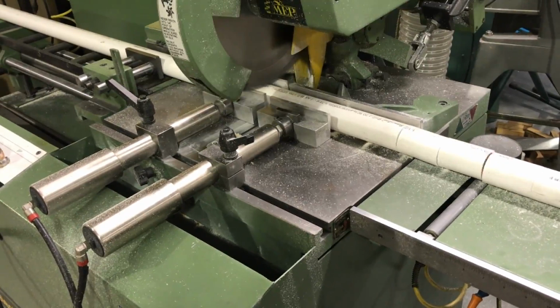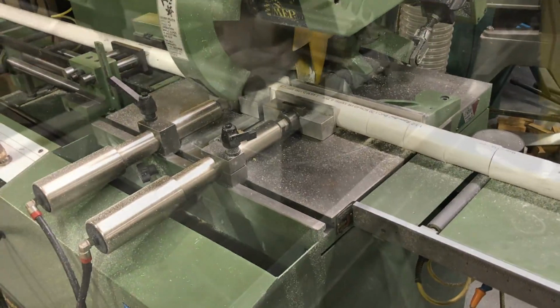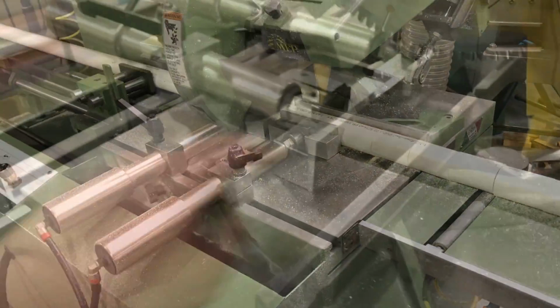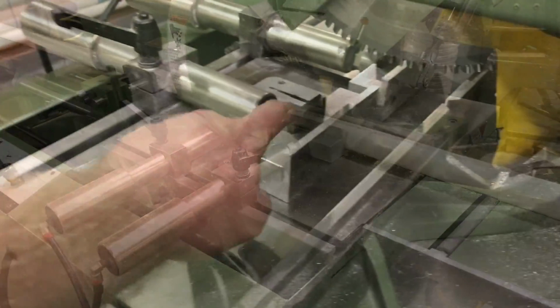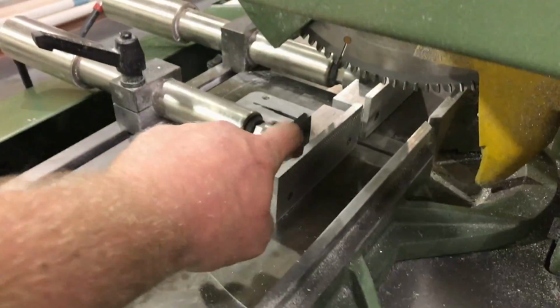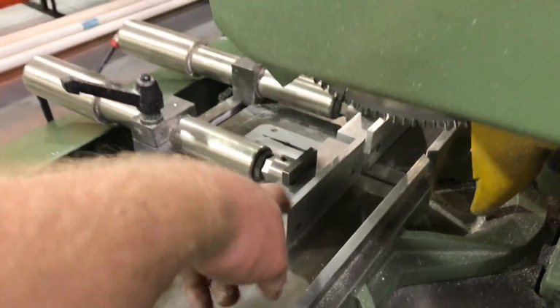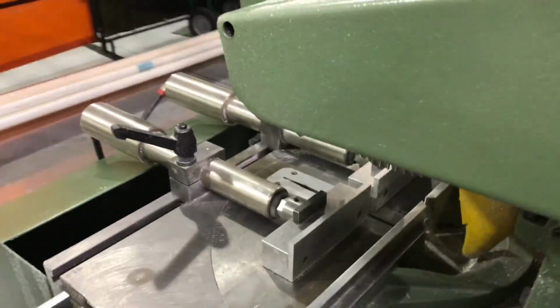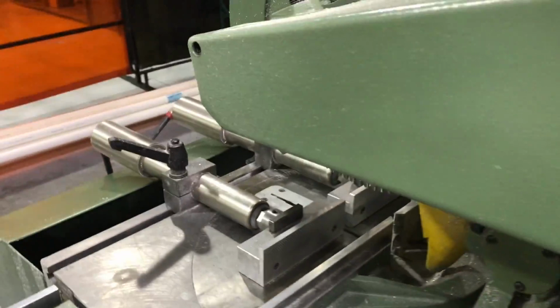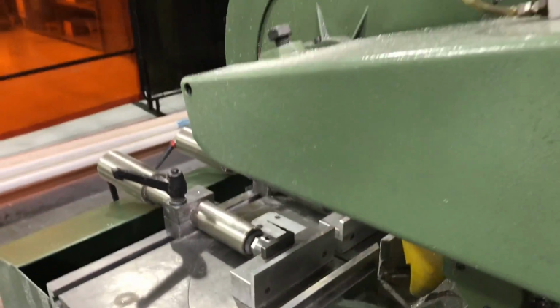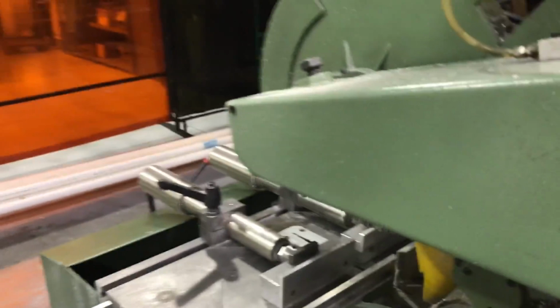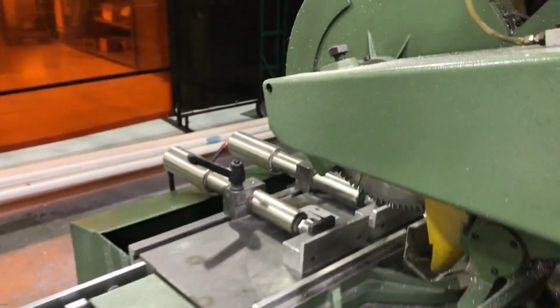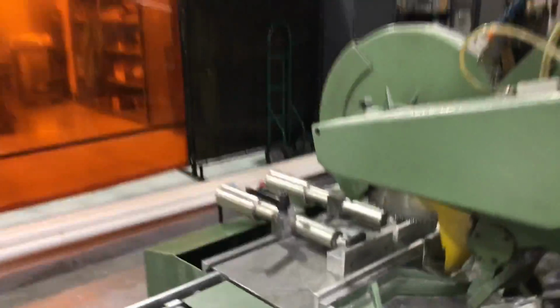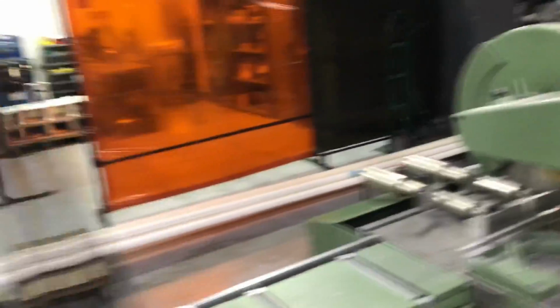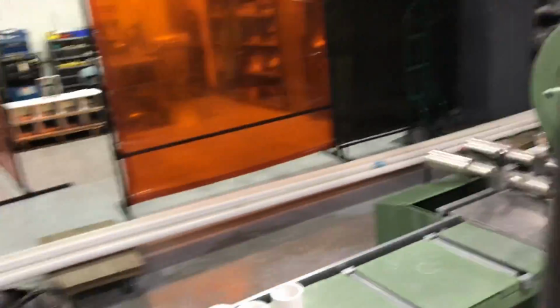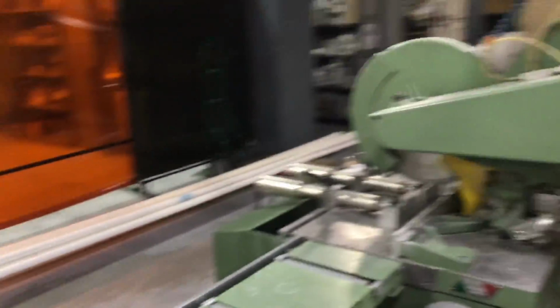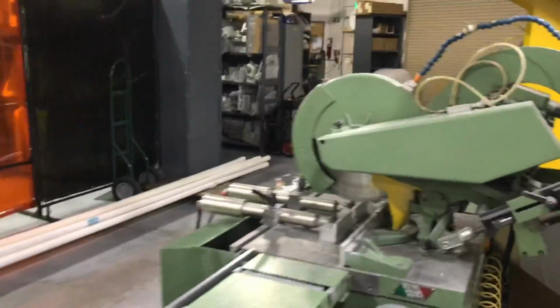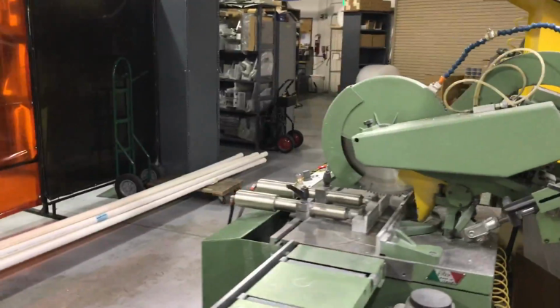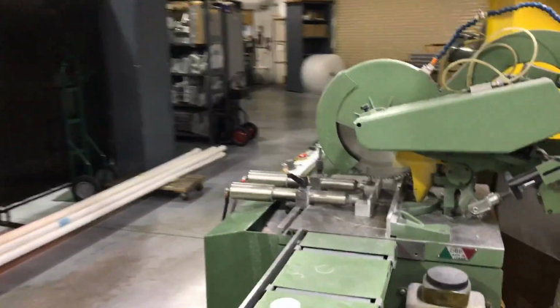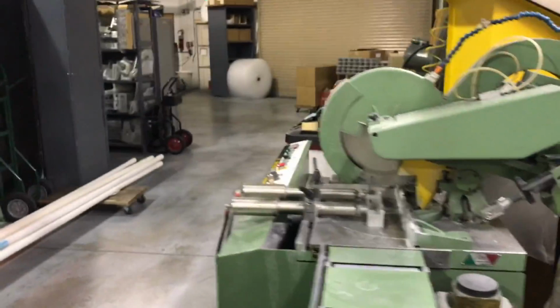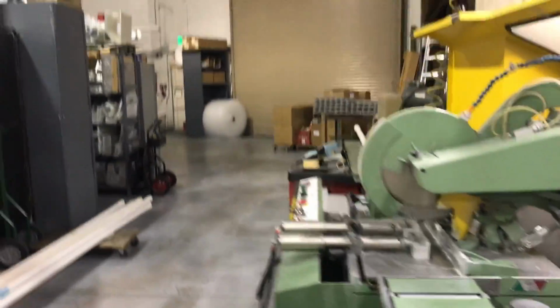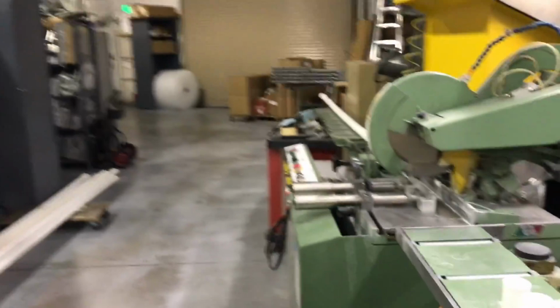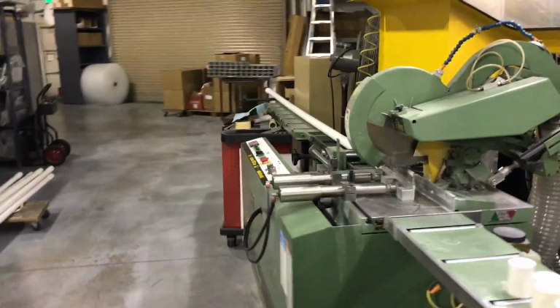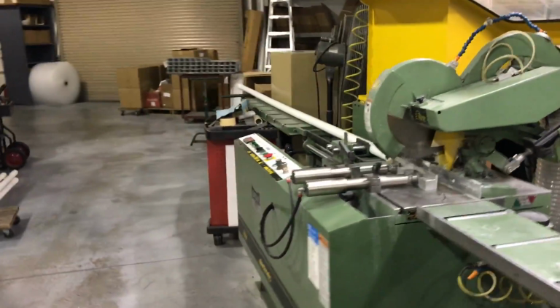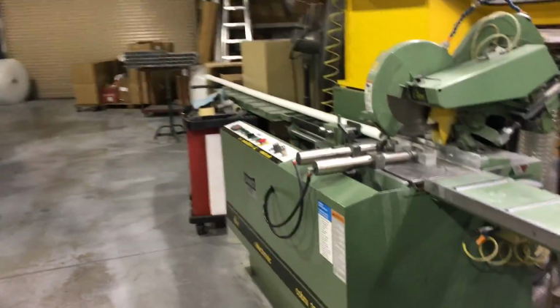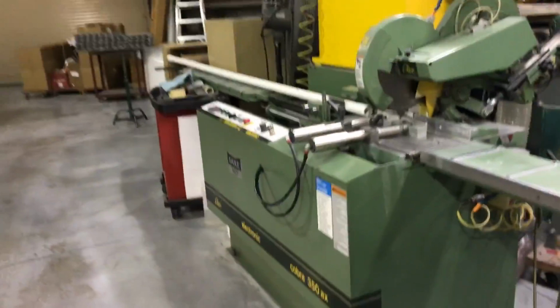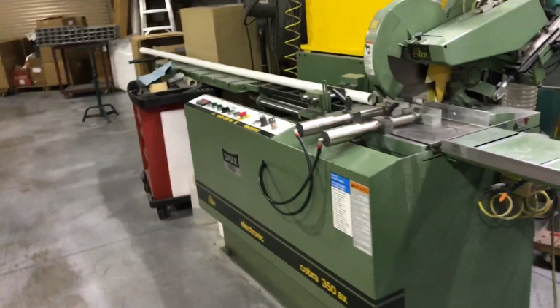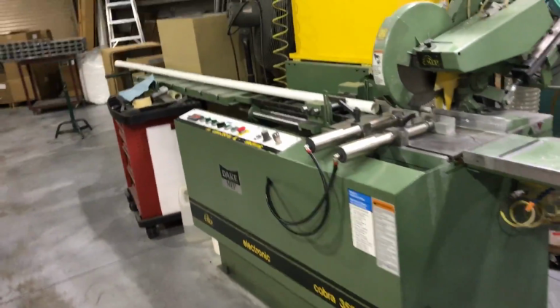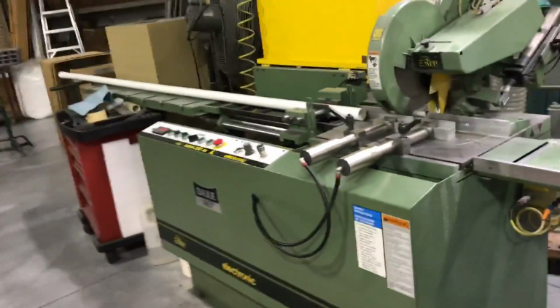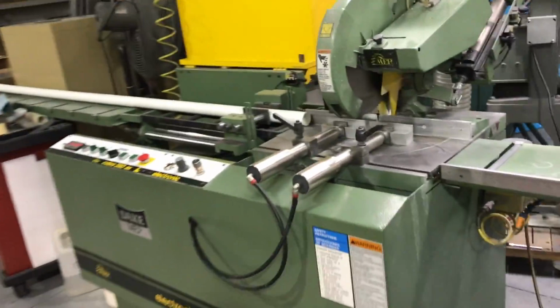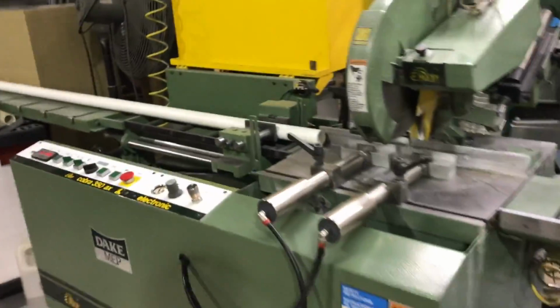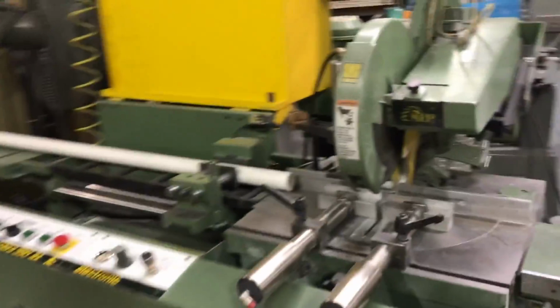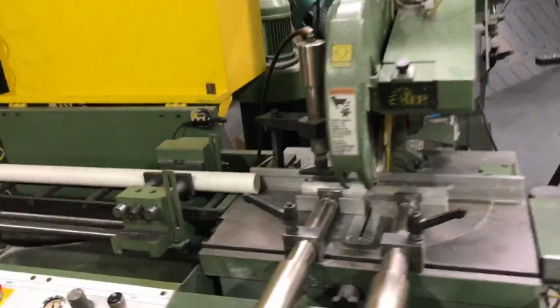Here are the new jaws on the pneumatic vise. This is an automatic miter saw.